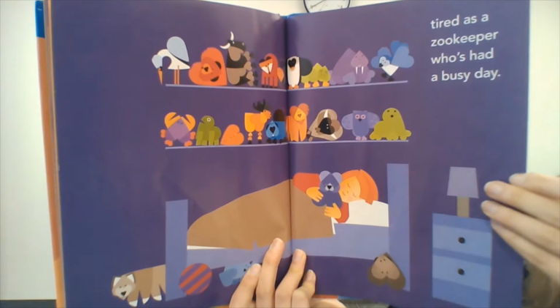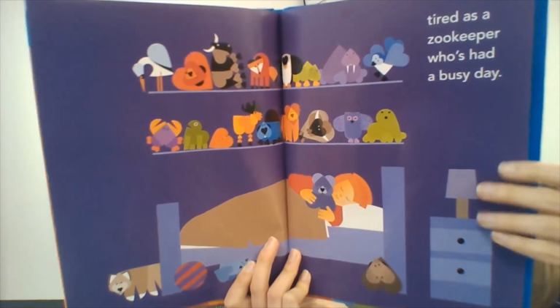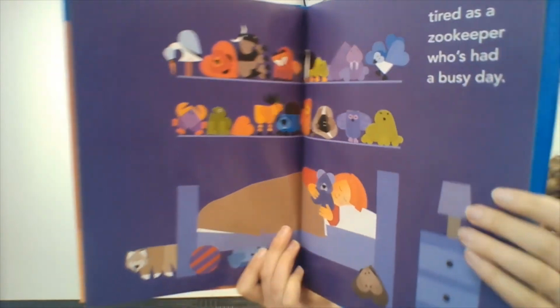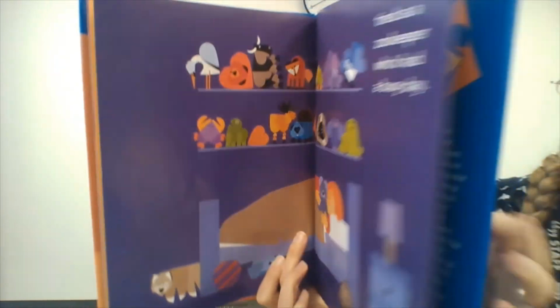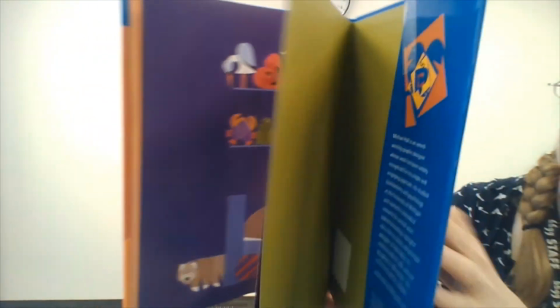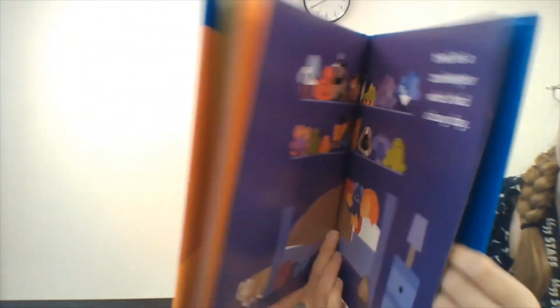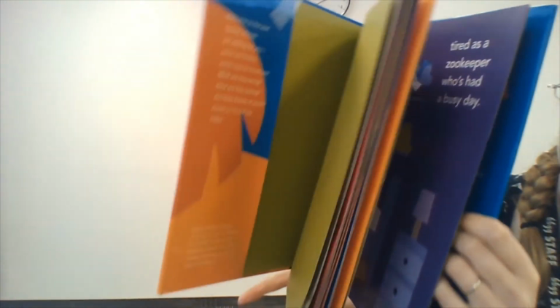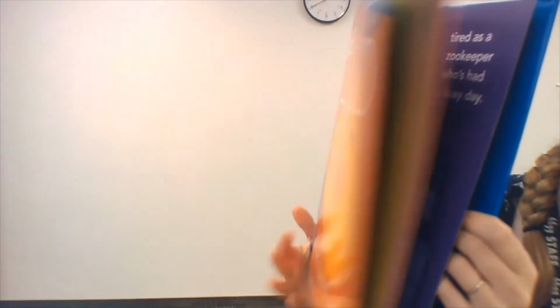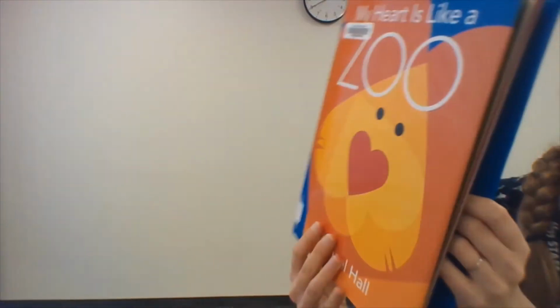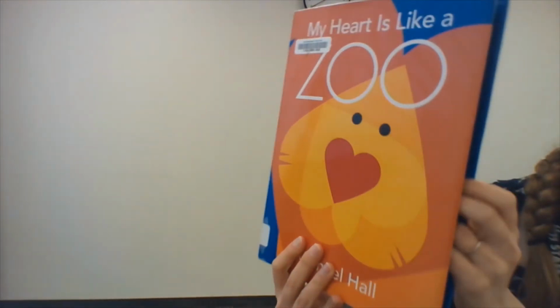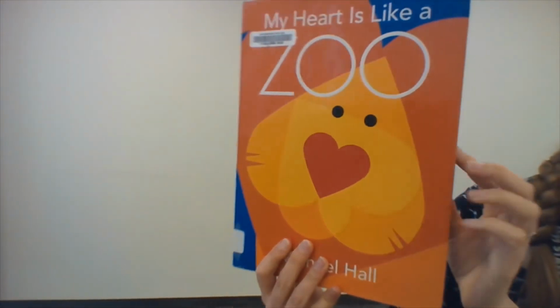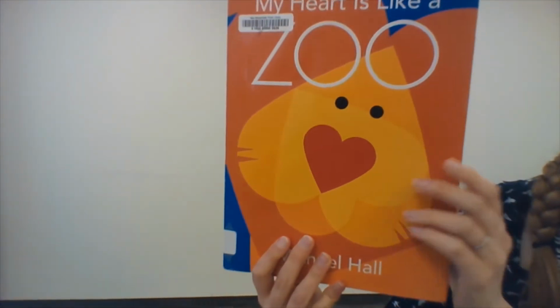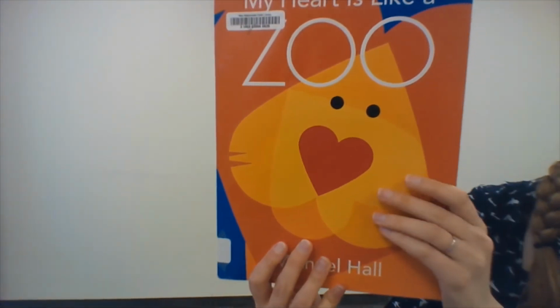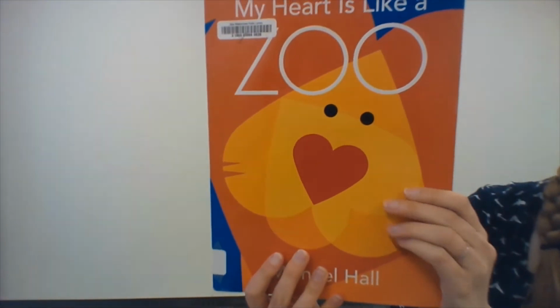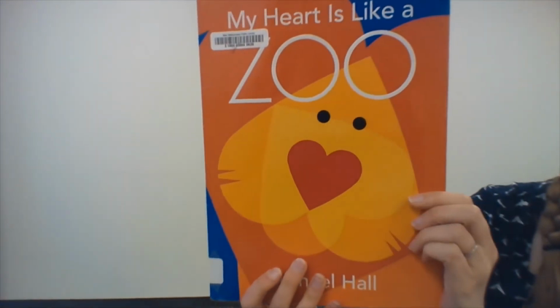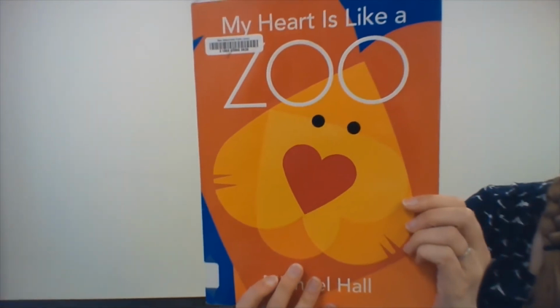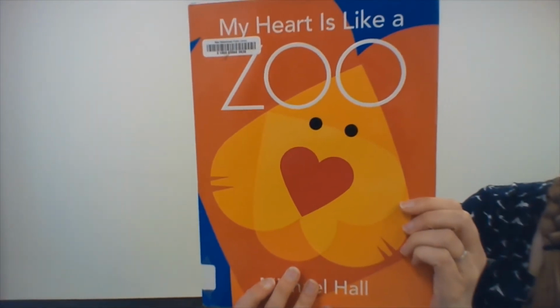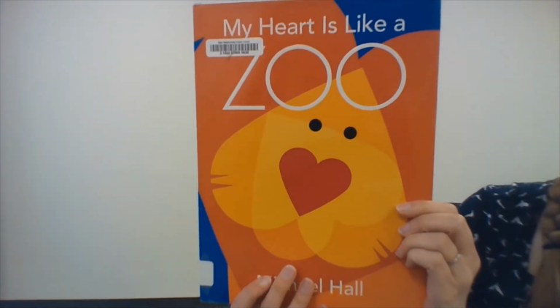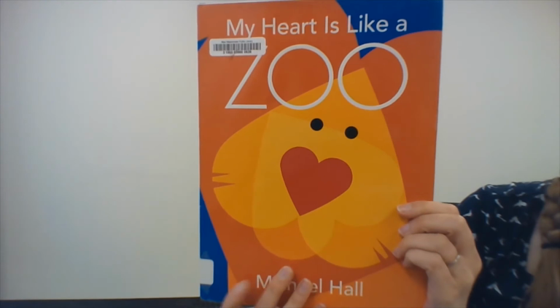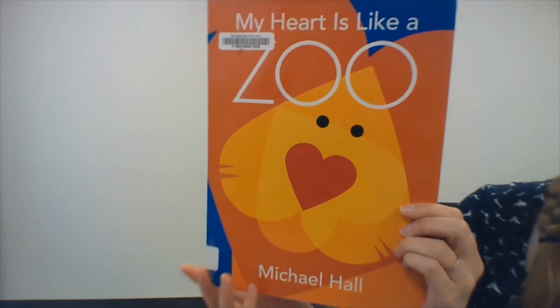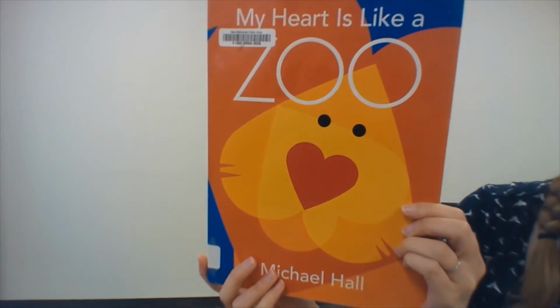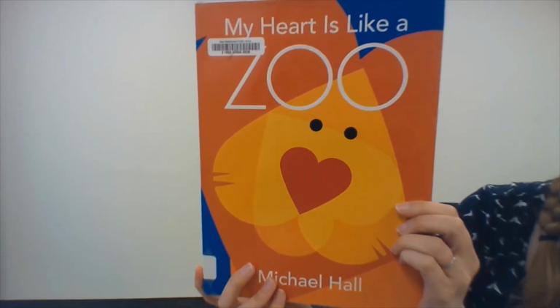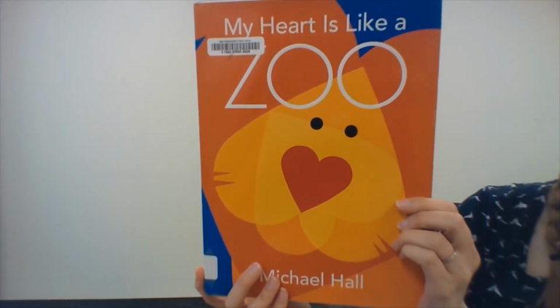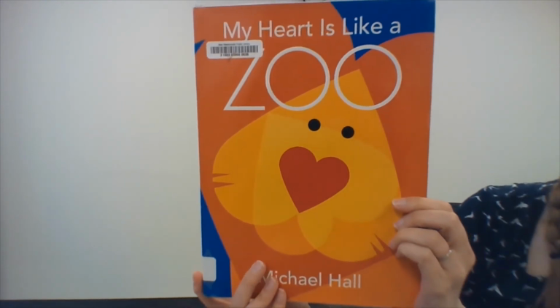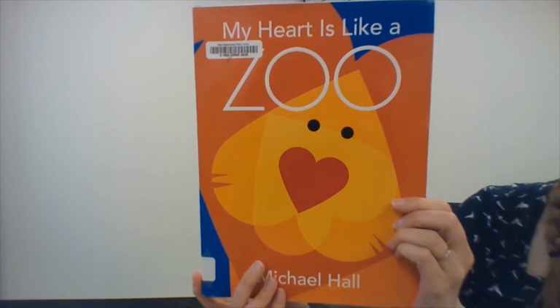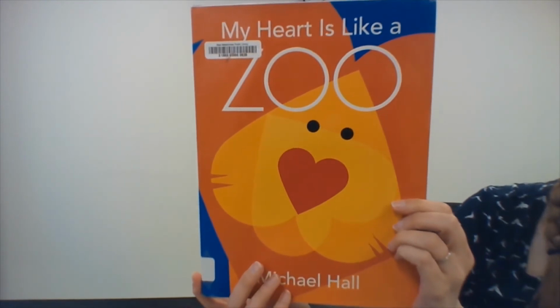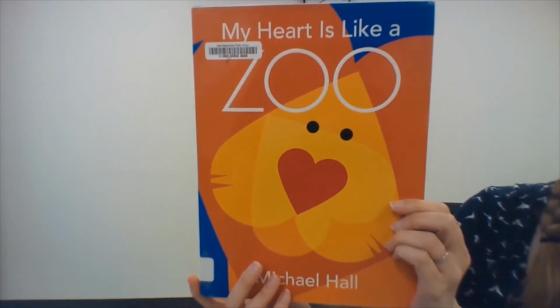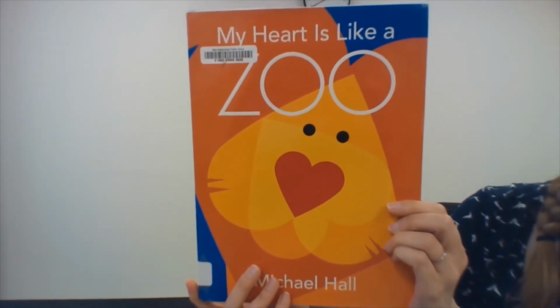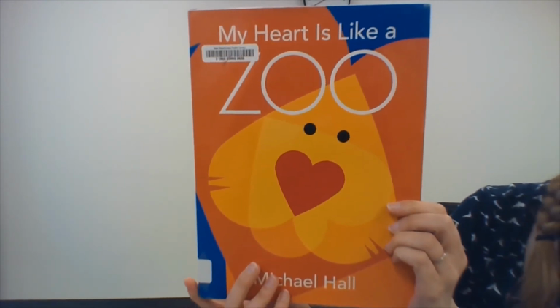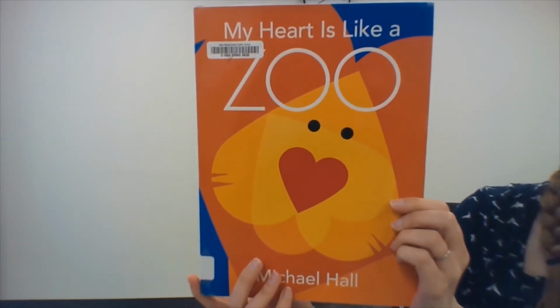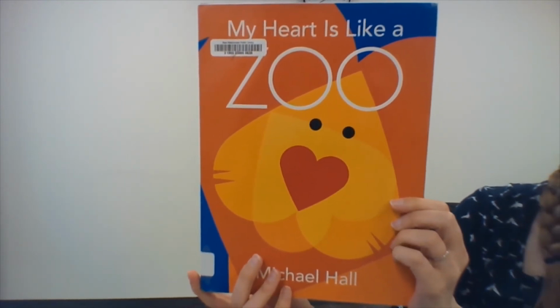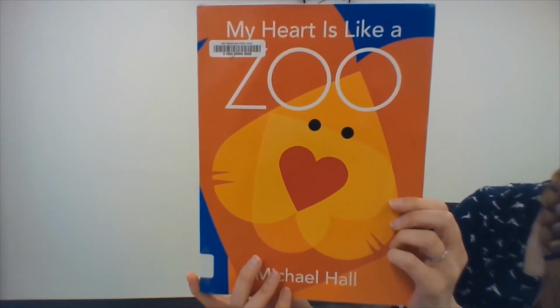That is the end. How many hearts could you see in that book? I bet you found a lot.